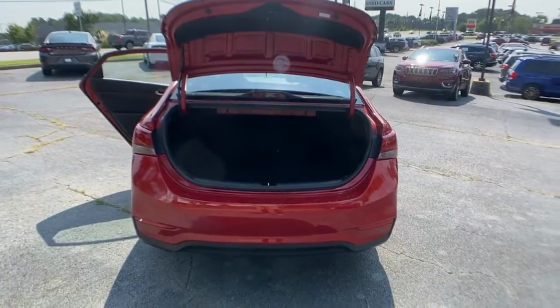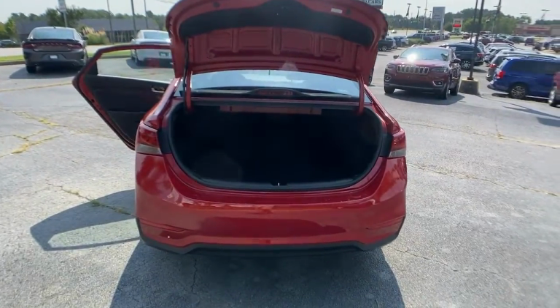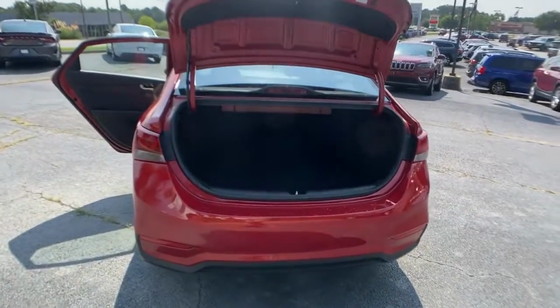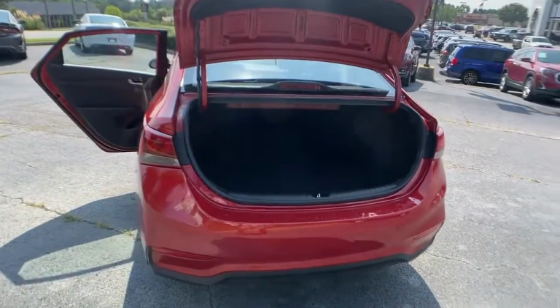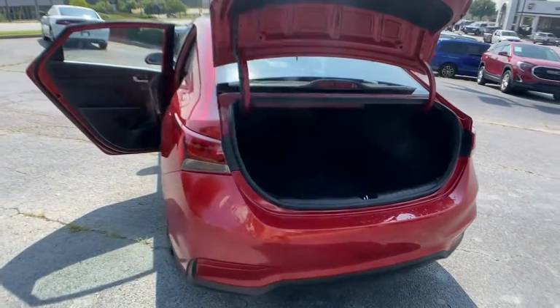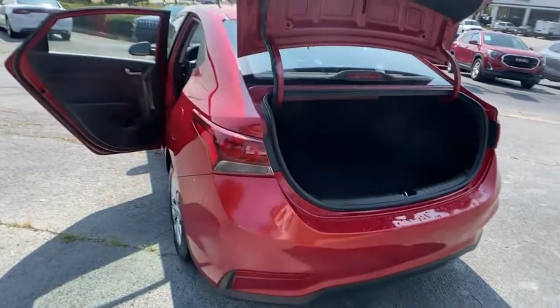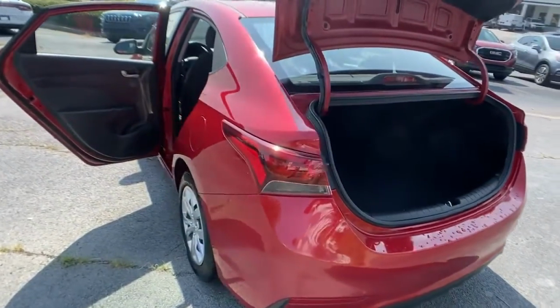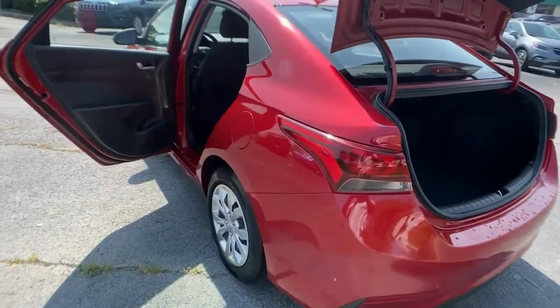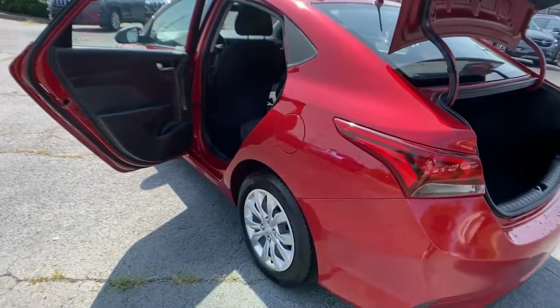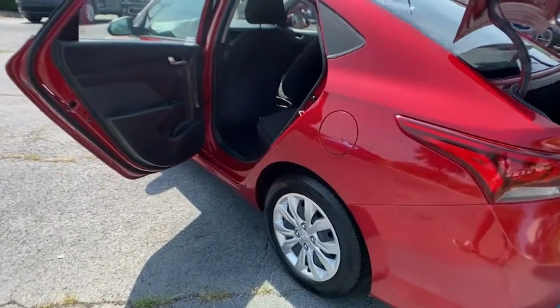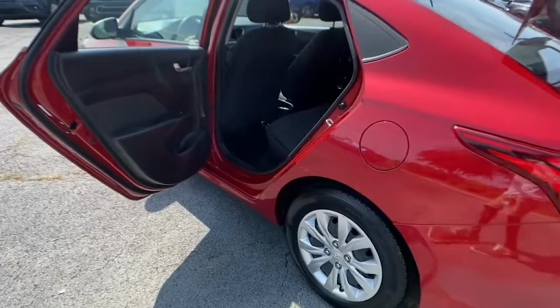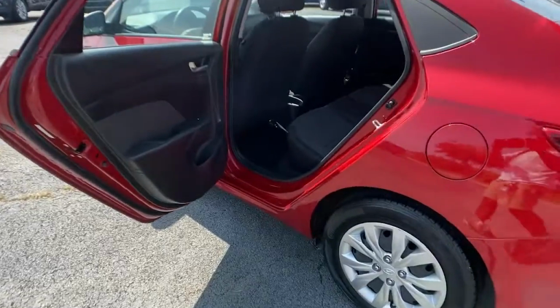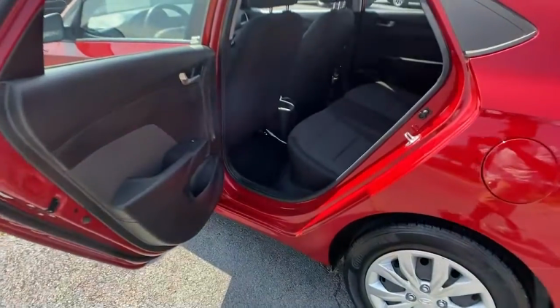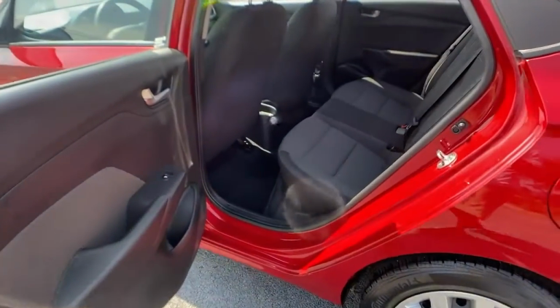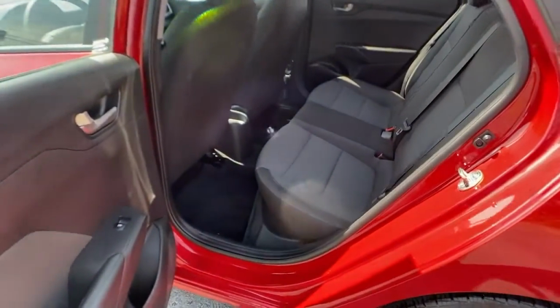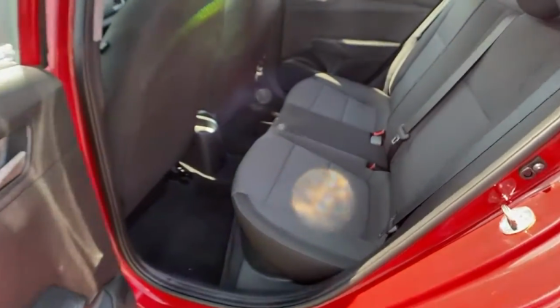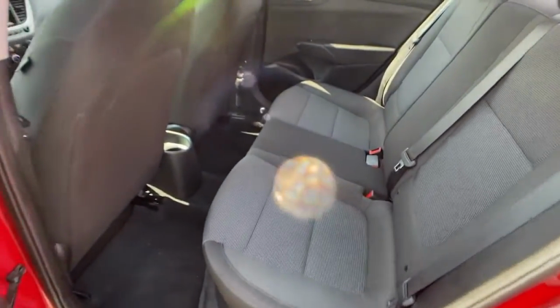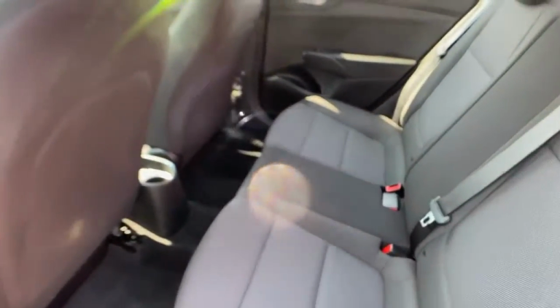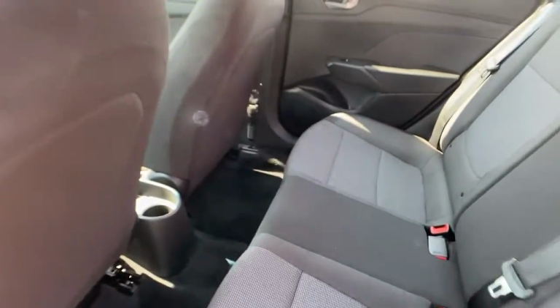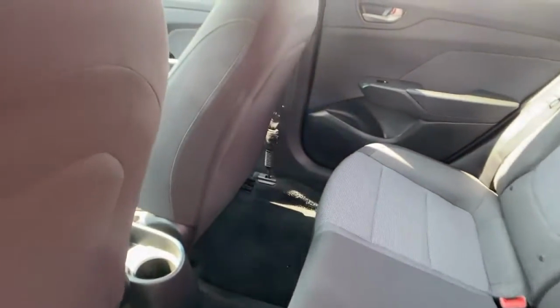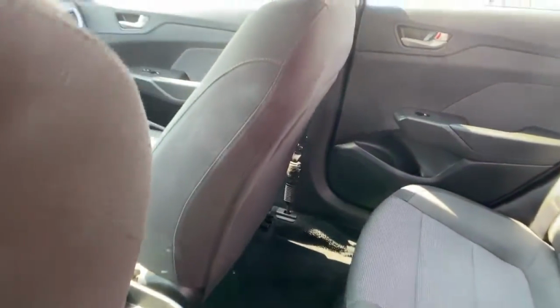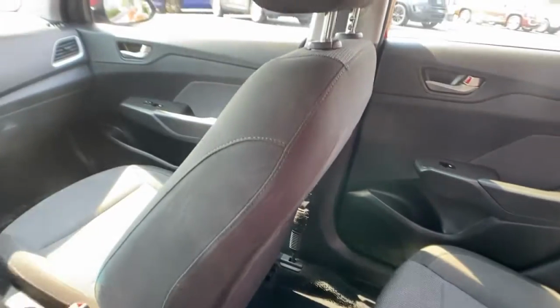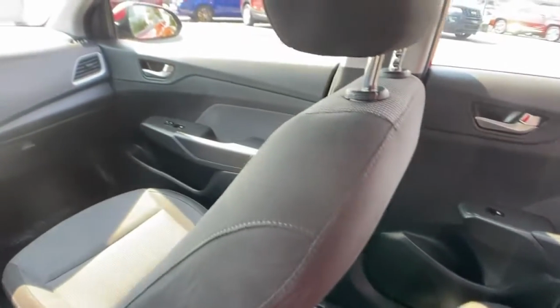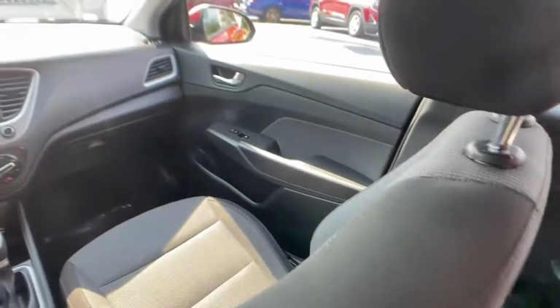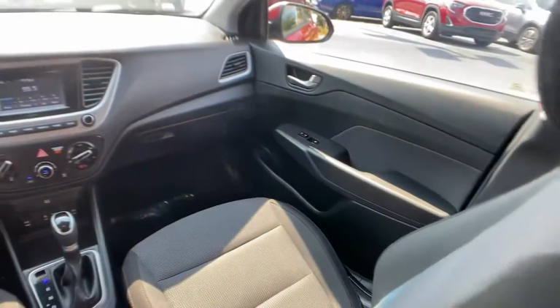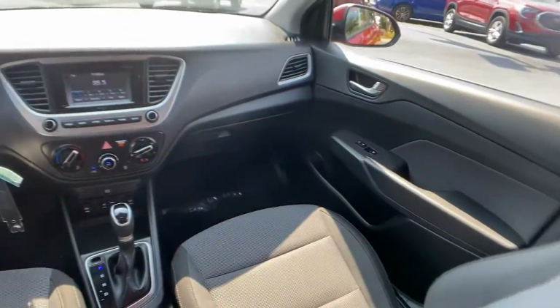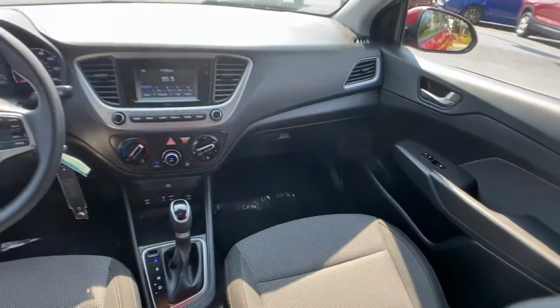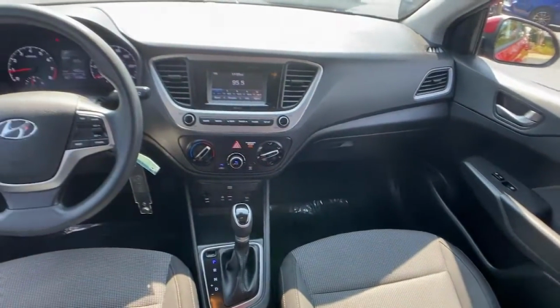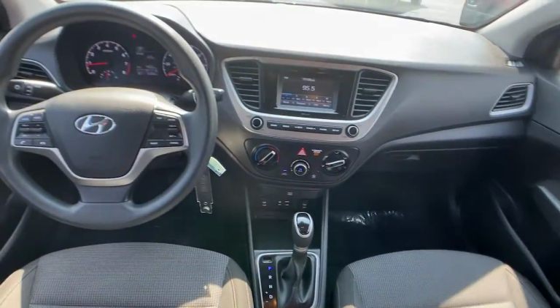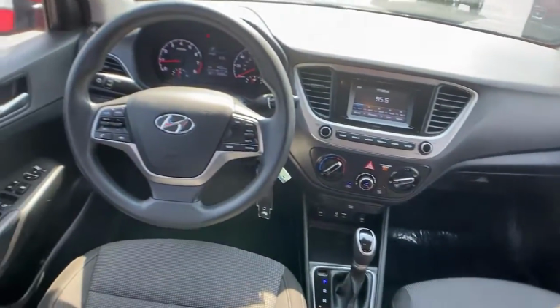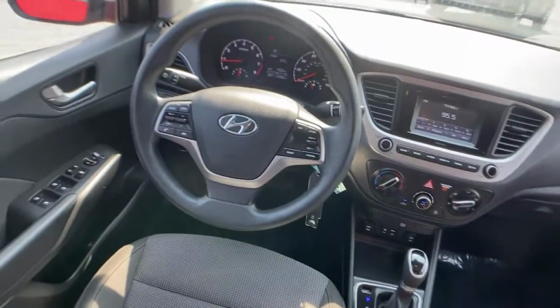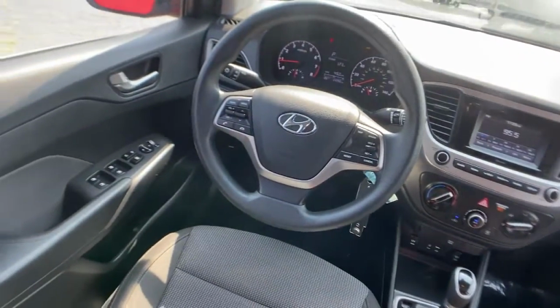Keyless entry, backup camera, Bluetooth connection, steering wheel audio controls, stability control, intermittent wipers, pass-through rear seat, traction control, passenger vanity mirror, temporary spare tire.